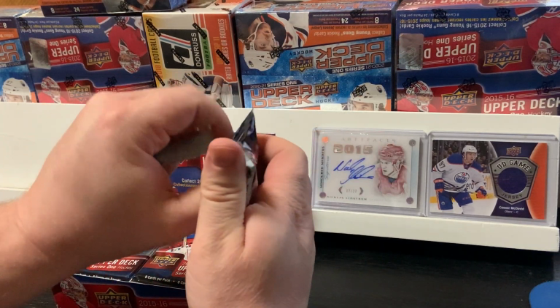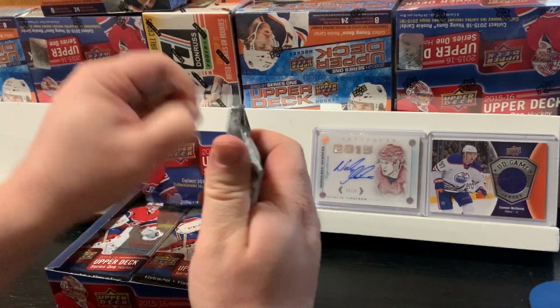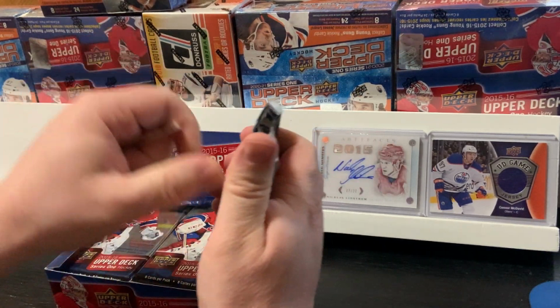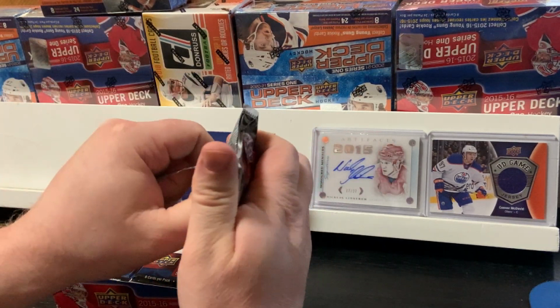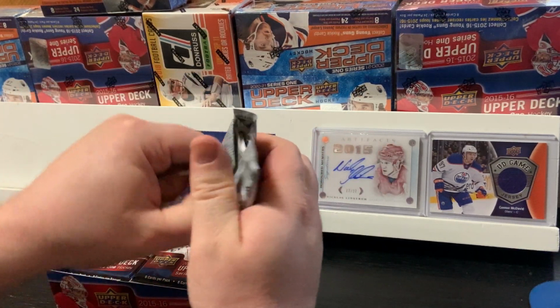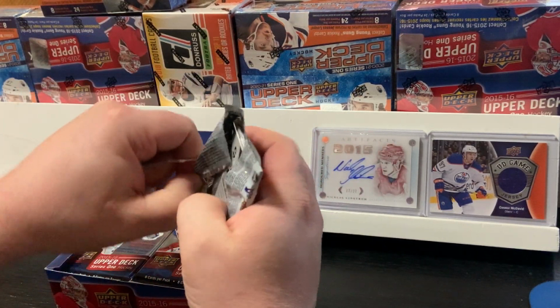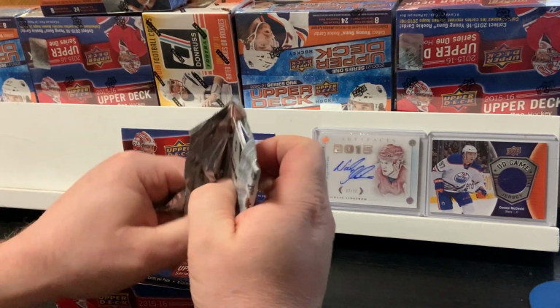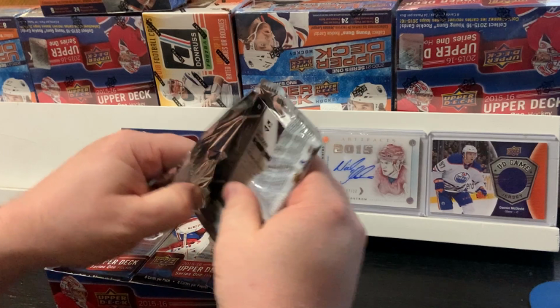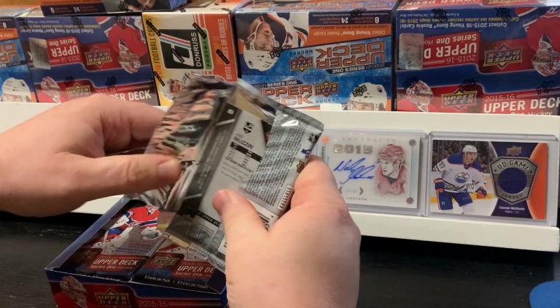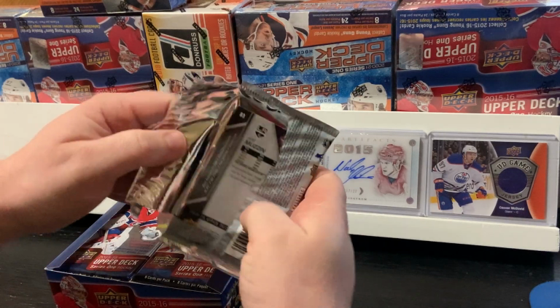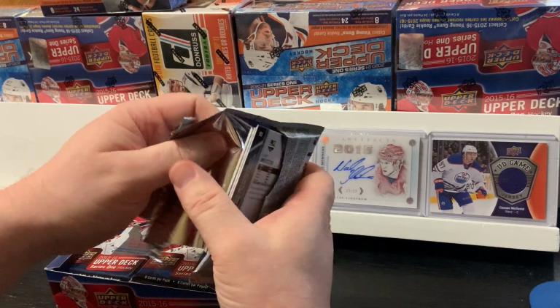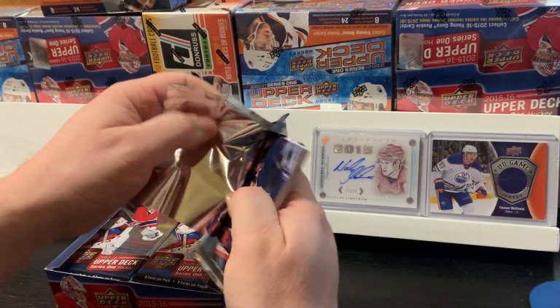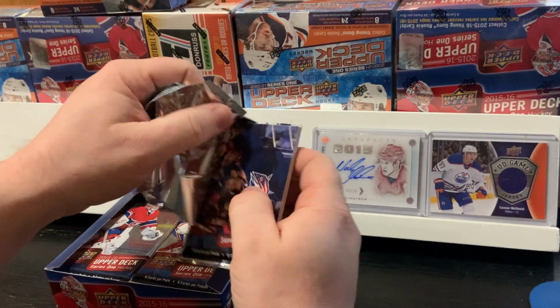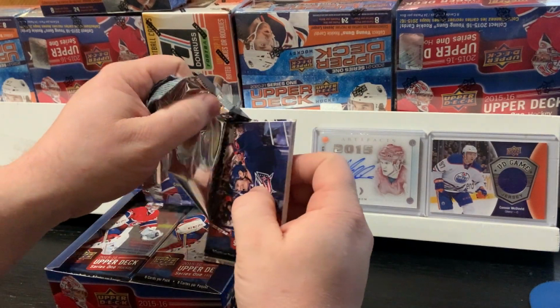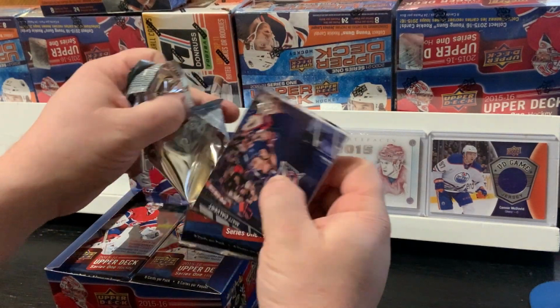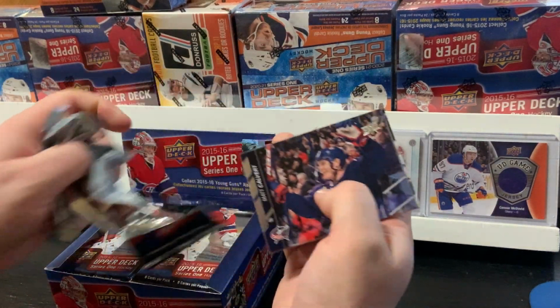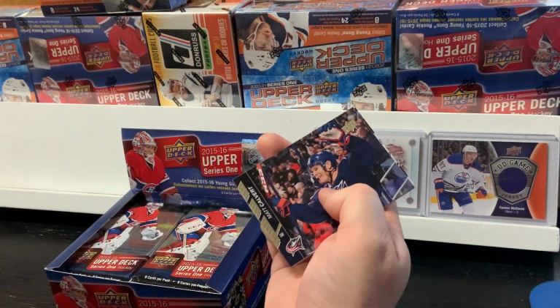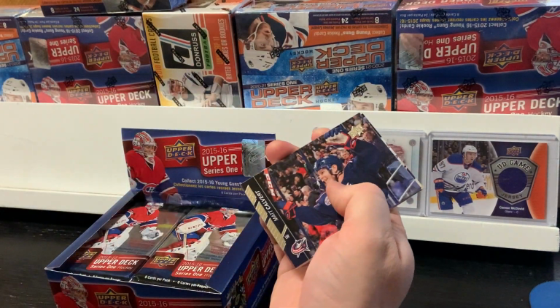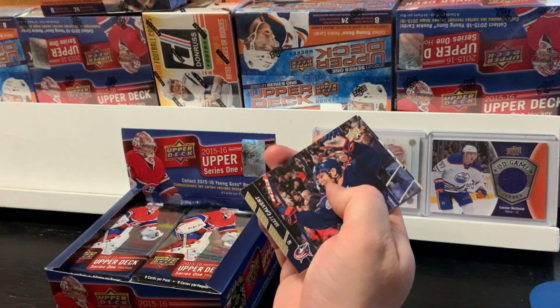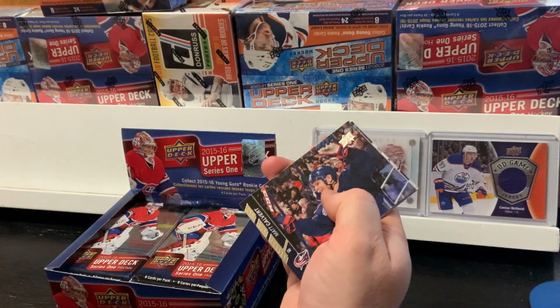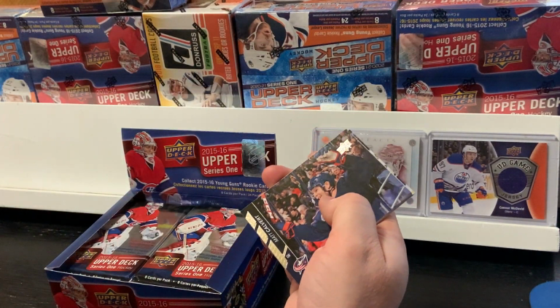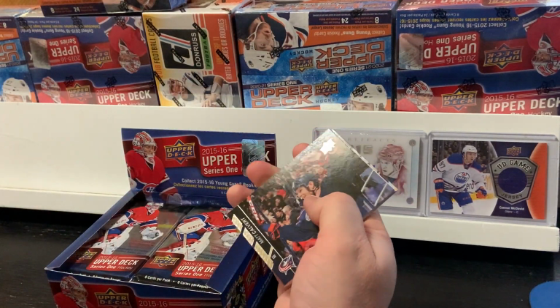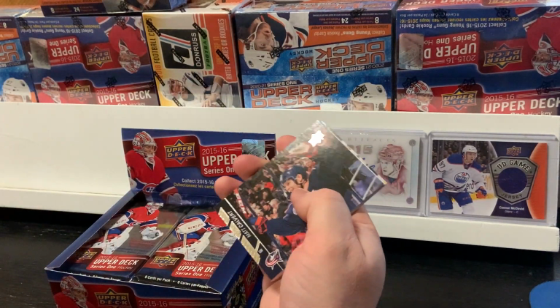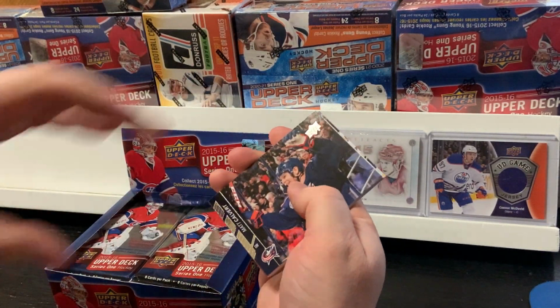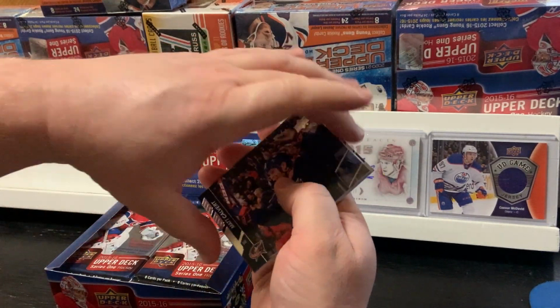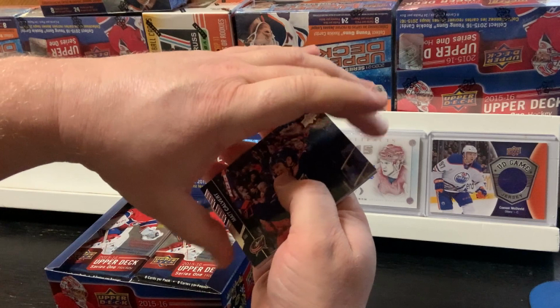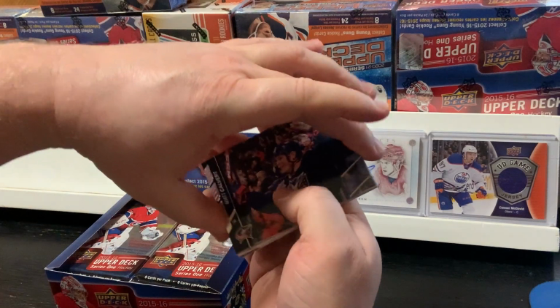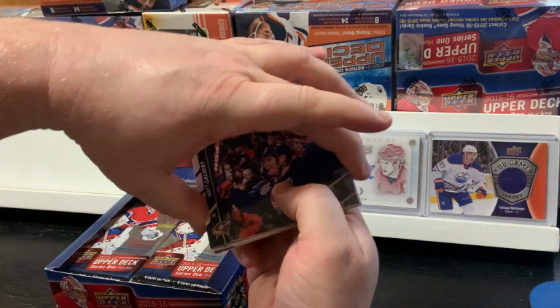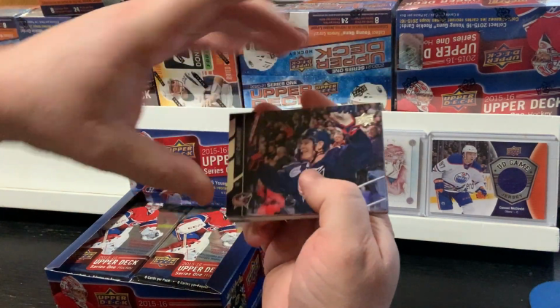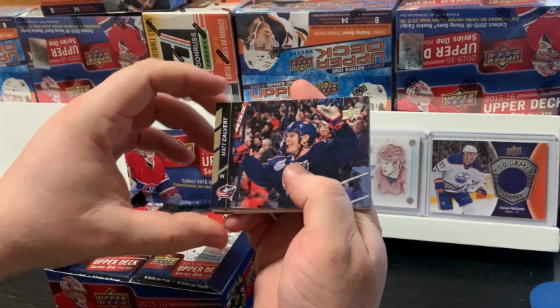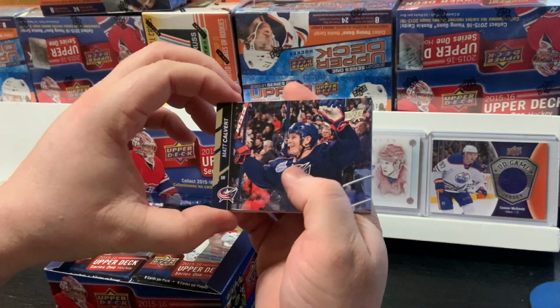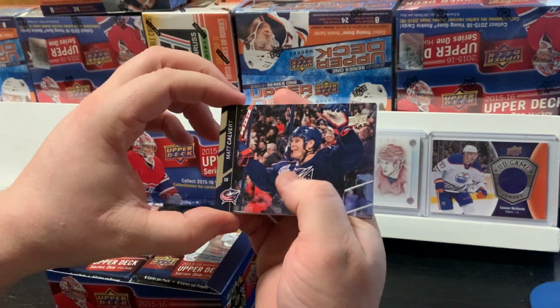You'll get a few of those in these boxes. It's a retail box. The cost of the hobby boxes are out of this world for this vintage.